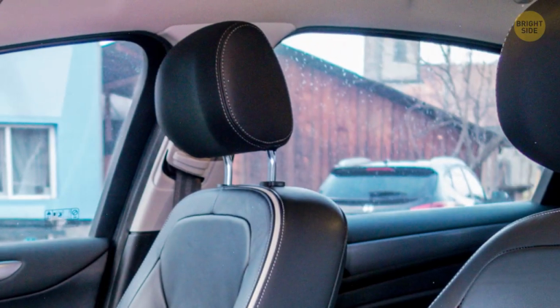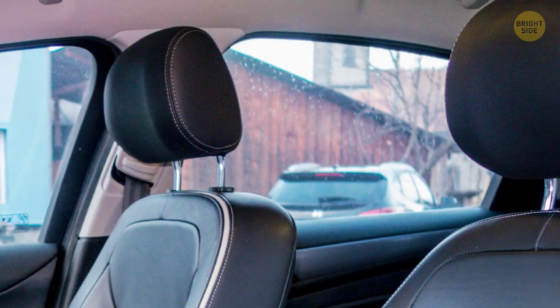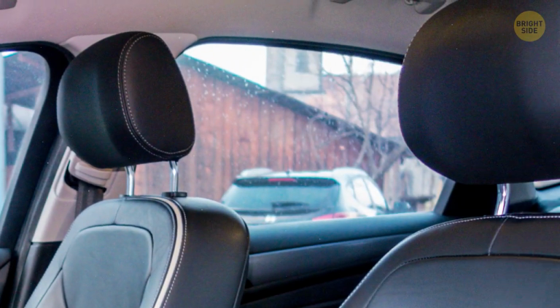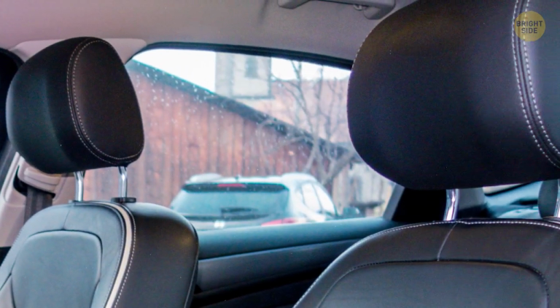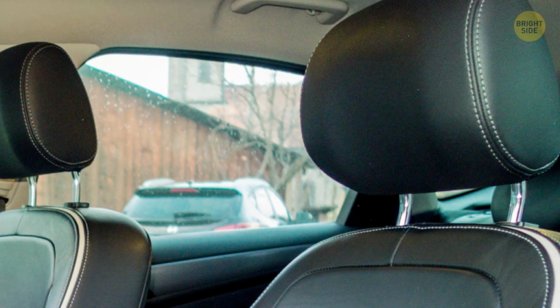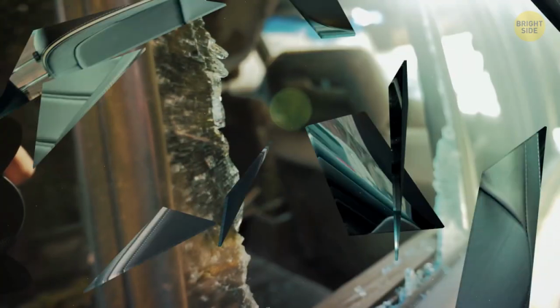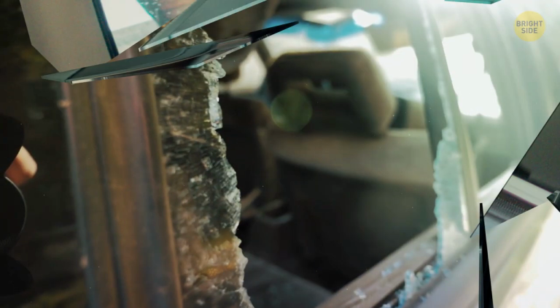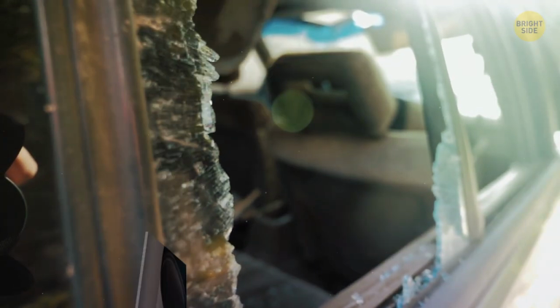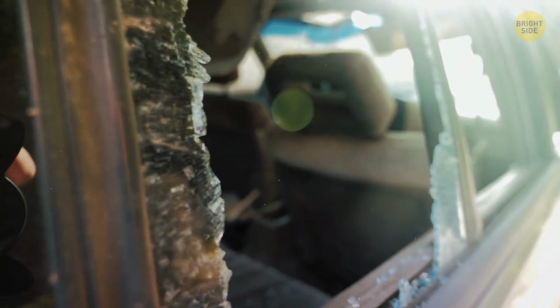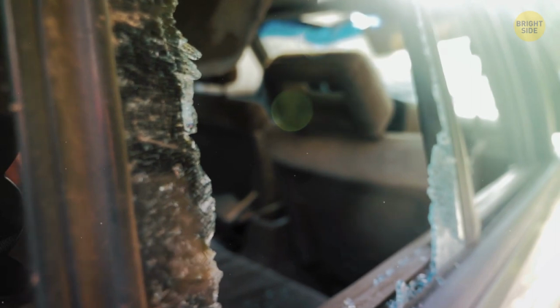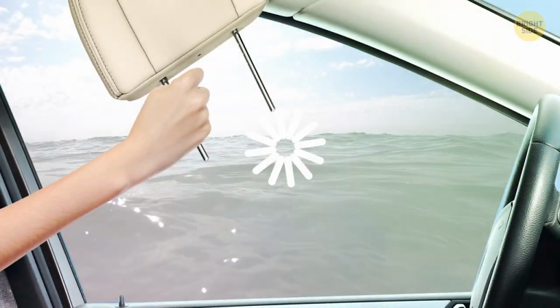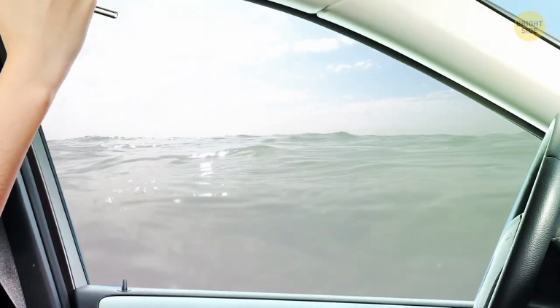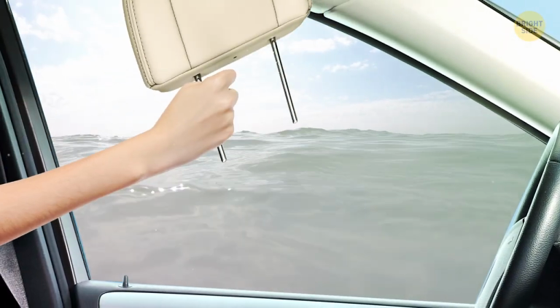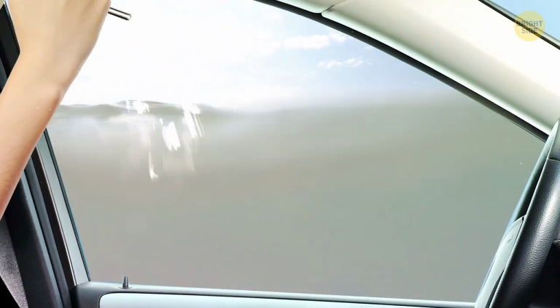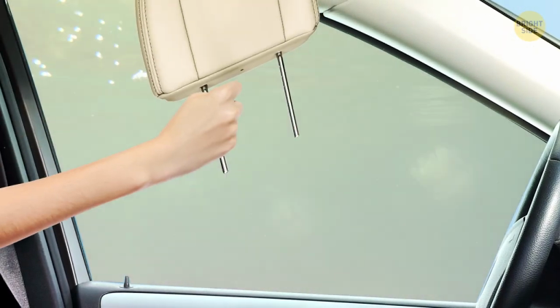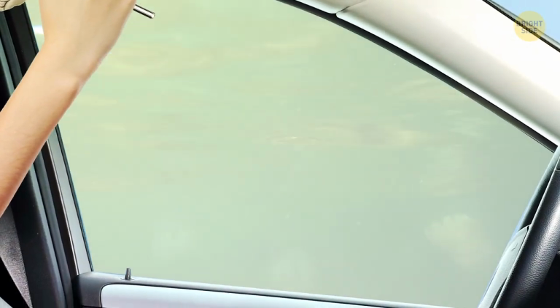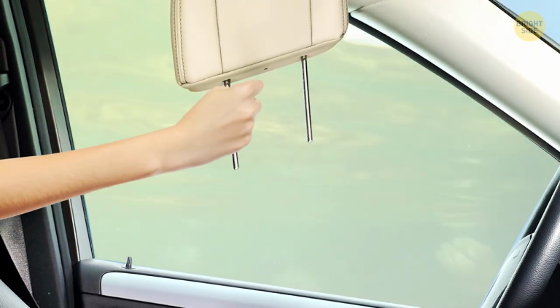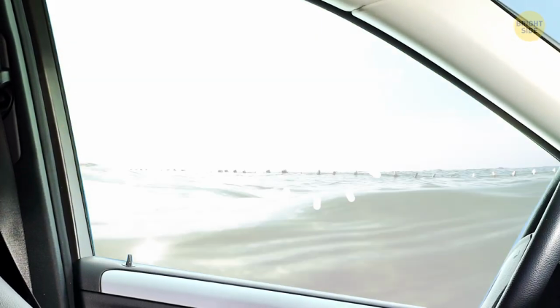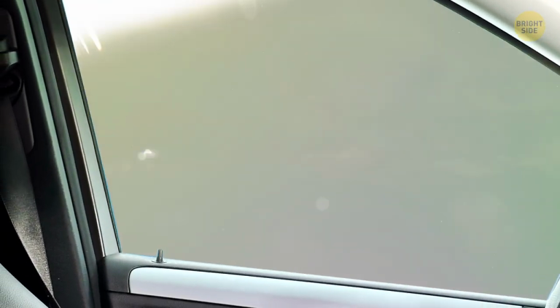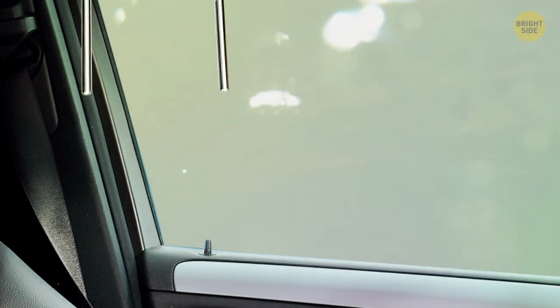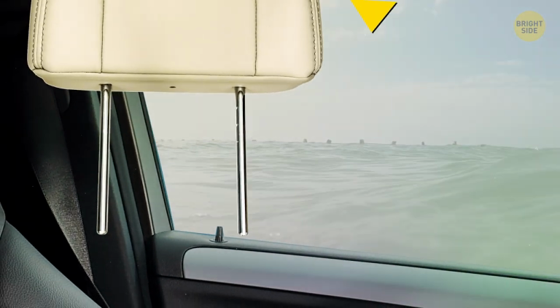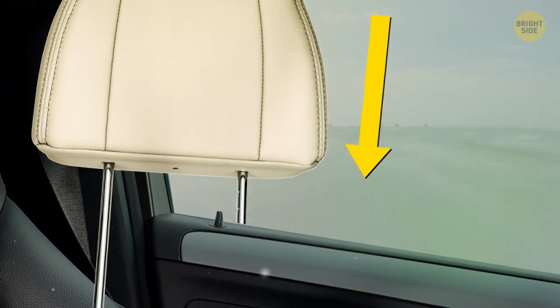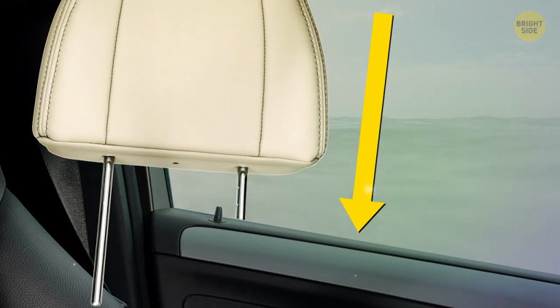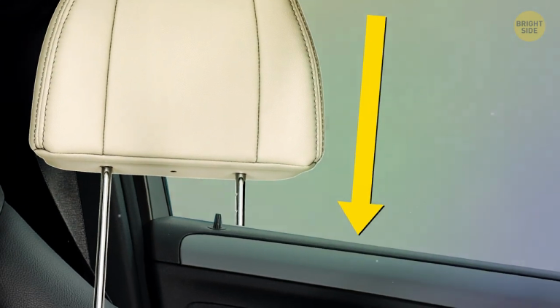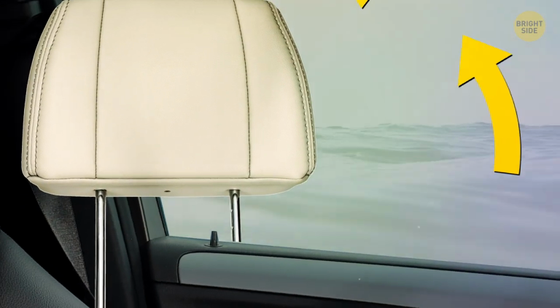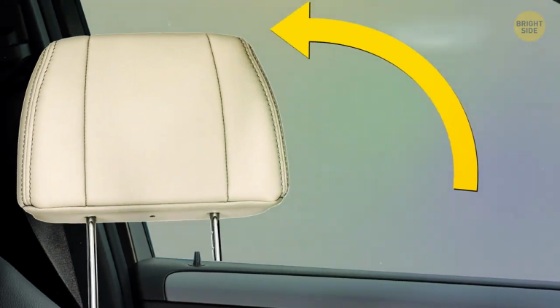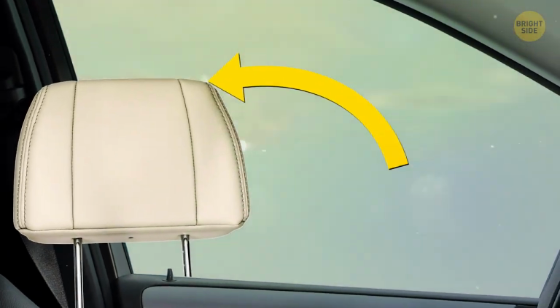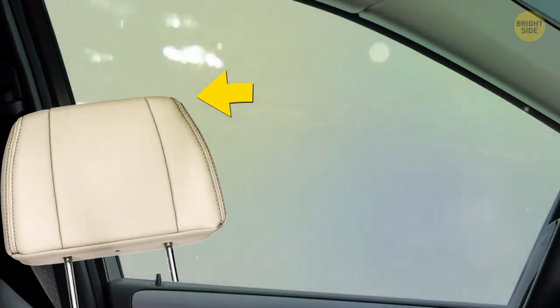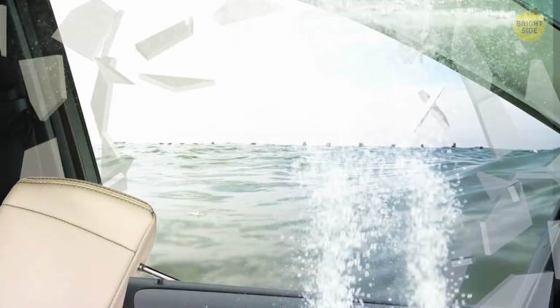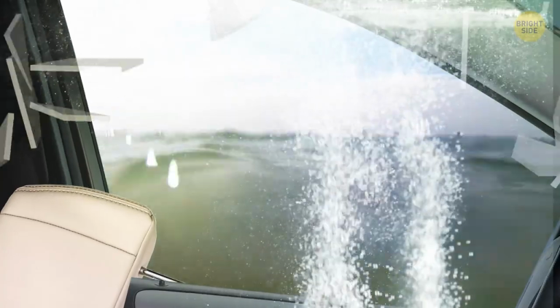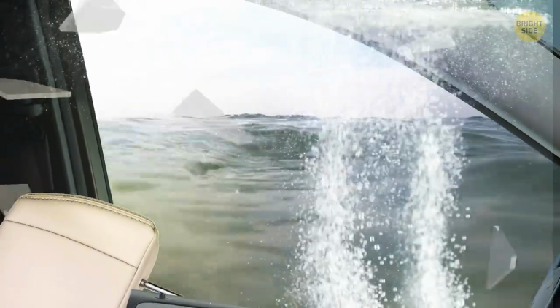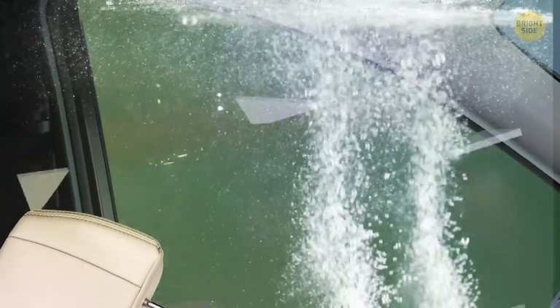Detachable headrests in a car can be used to break the windows in case you get stuck inside. Just don't go swinging at the window — you could hurt yourself. Slide one of the prongs in between the pane and the door, pull the headrest back towards yourself, and the window will shatter.